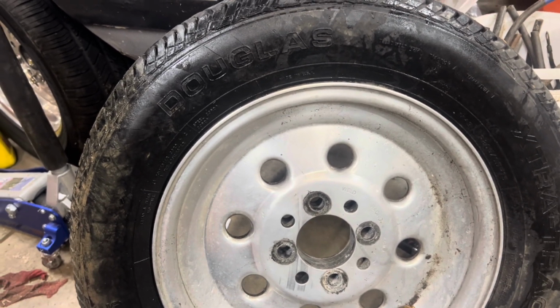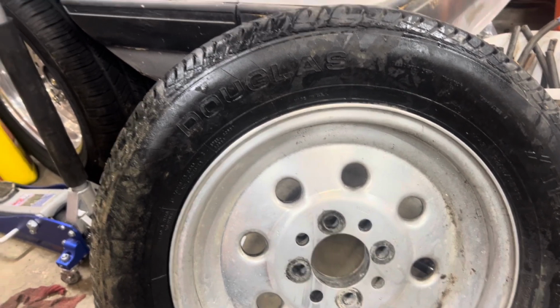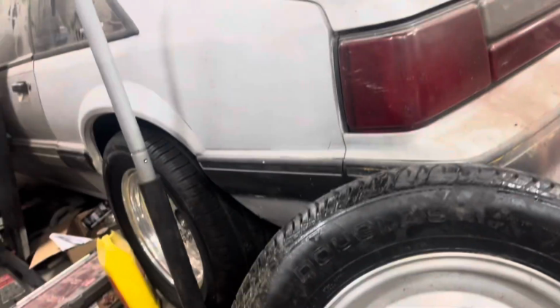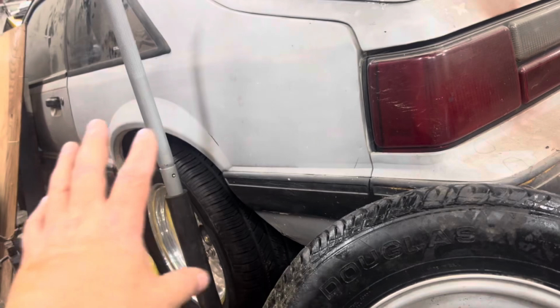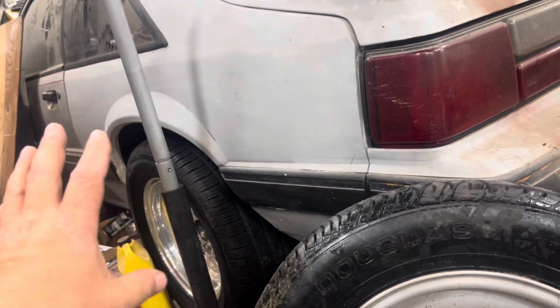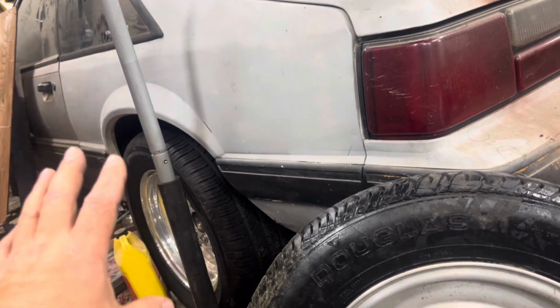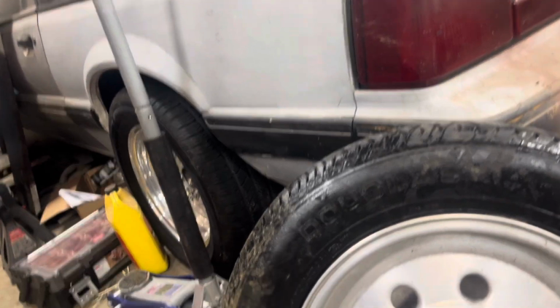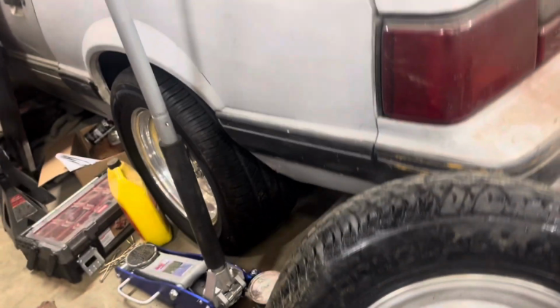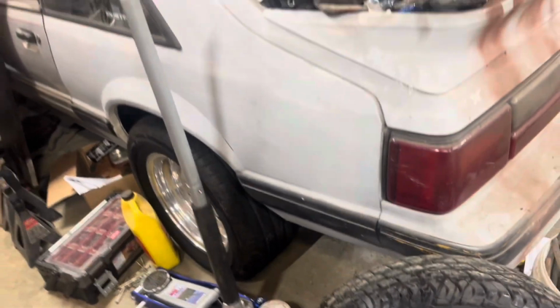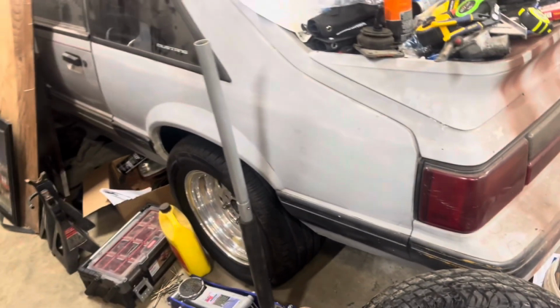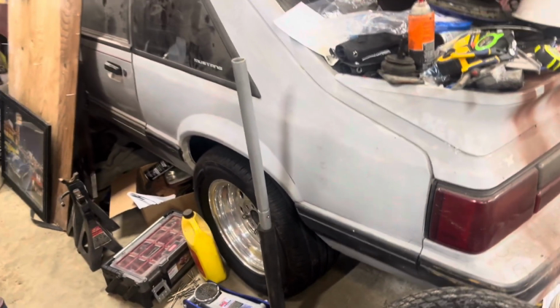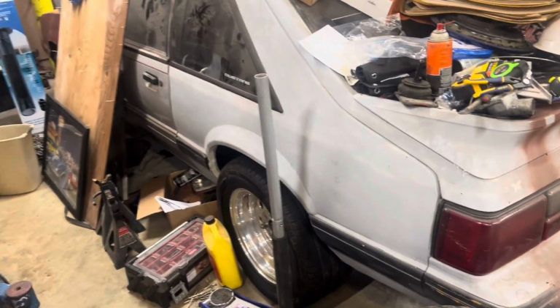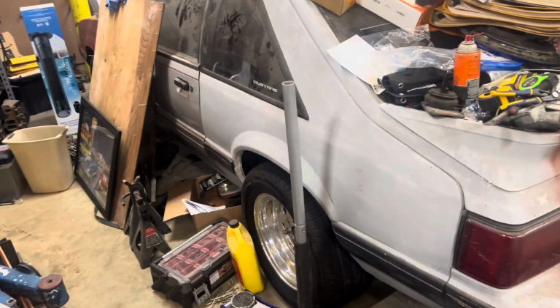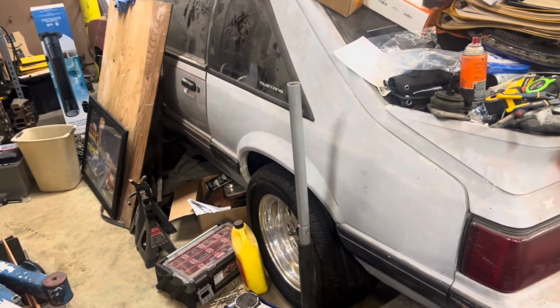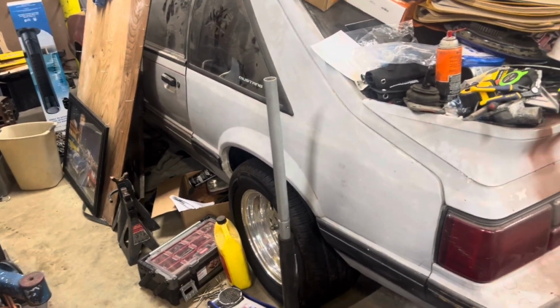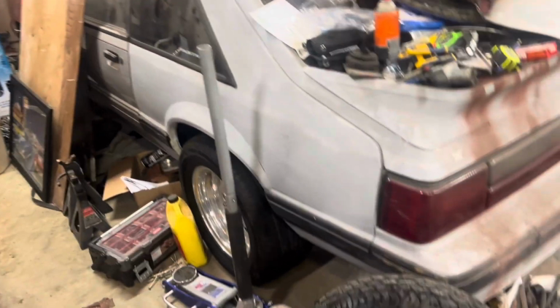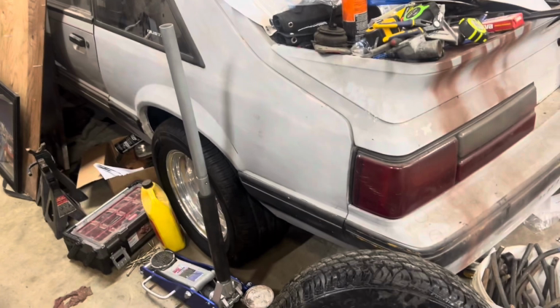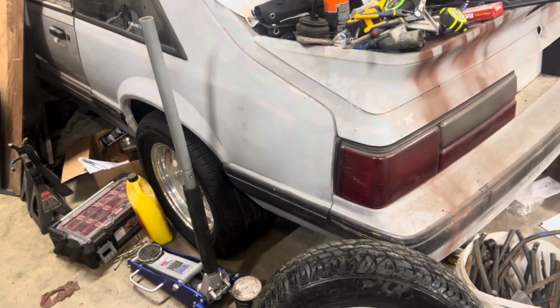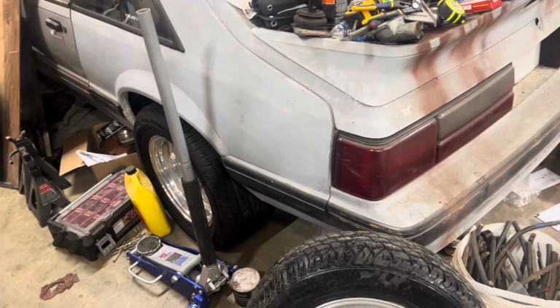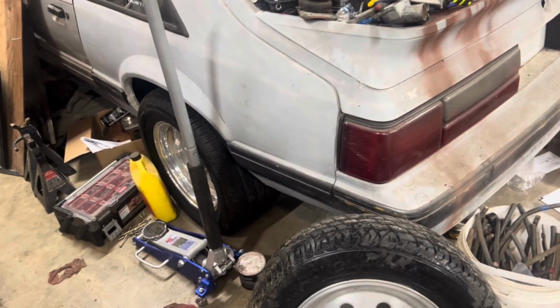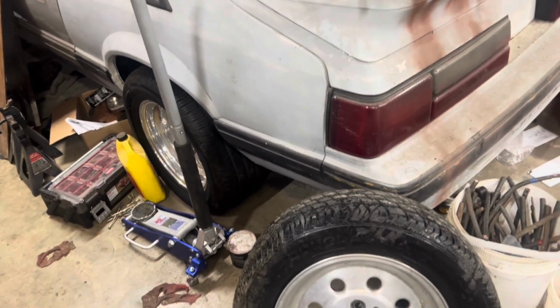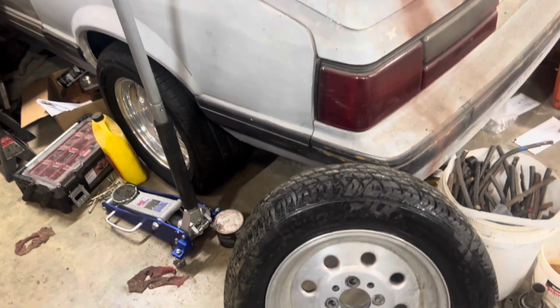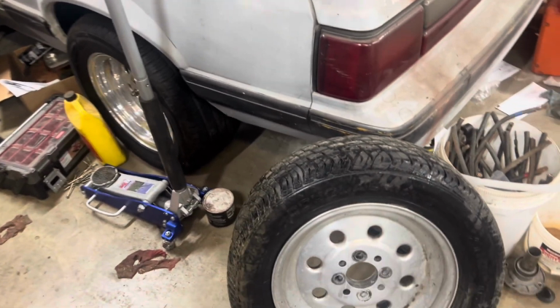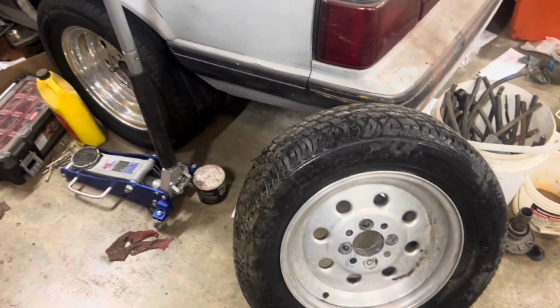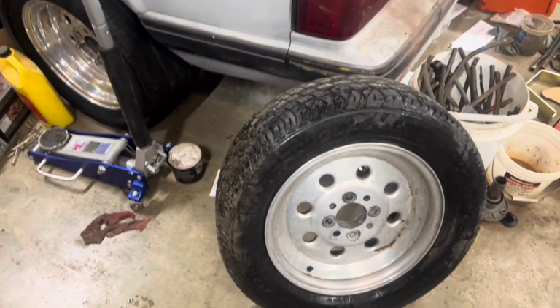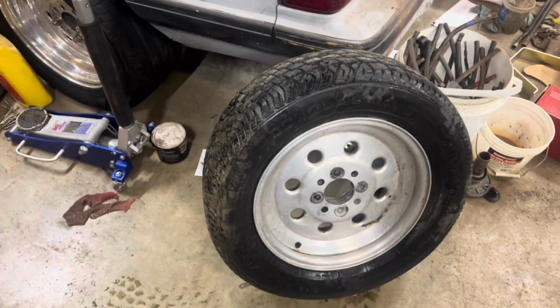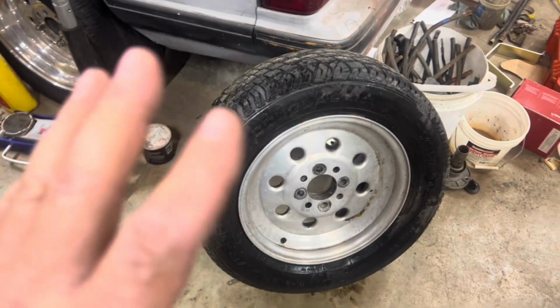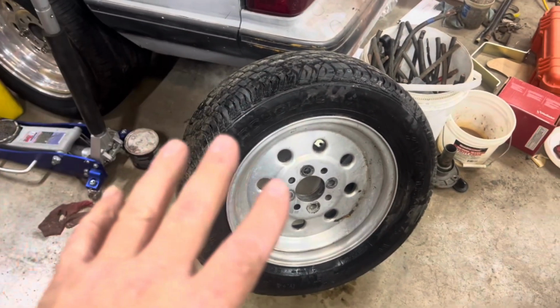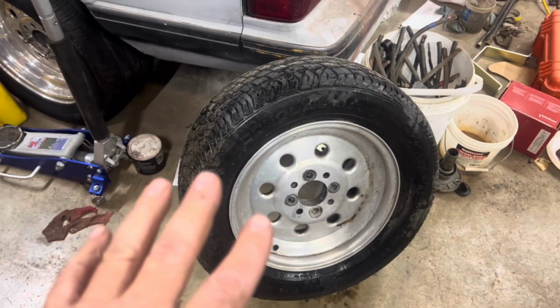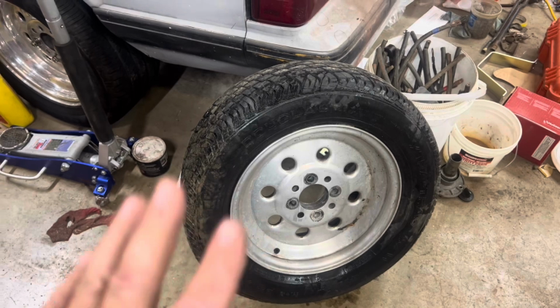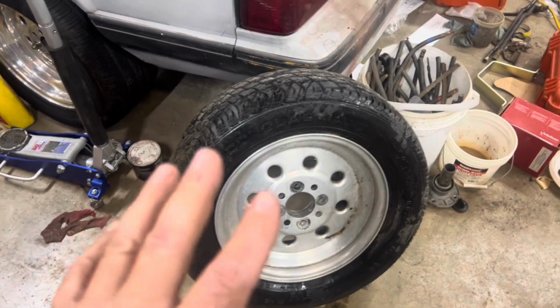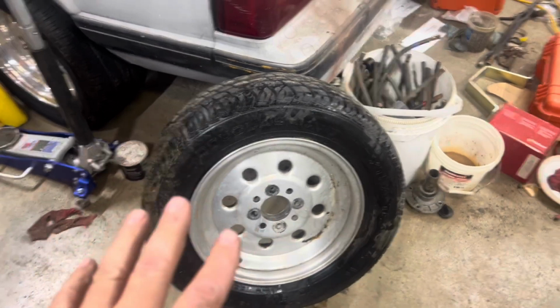This is probably gonna be my Louisville car when I drive to Louisville to car shows and national events like that. But anyway, let's get started on this wheel — first things first, let's get this tire off.